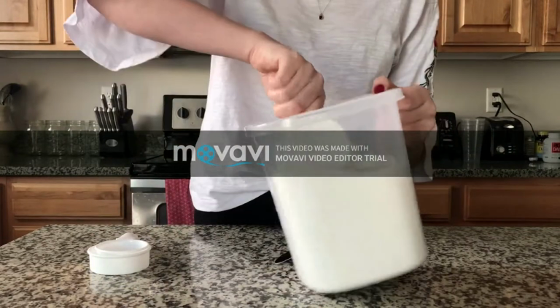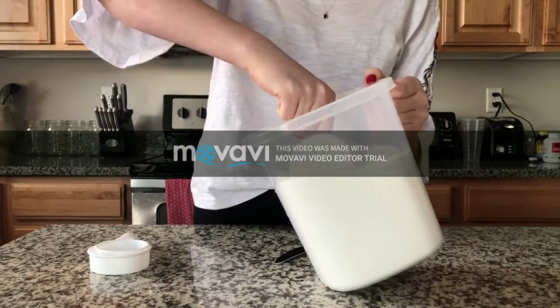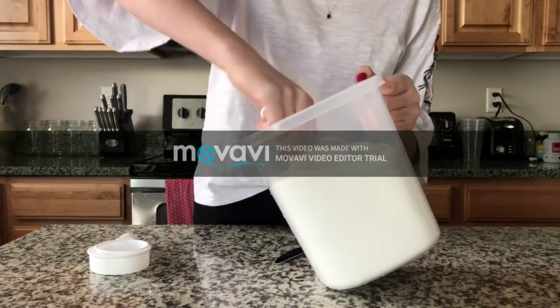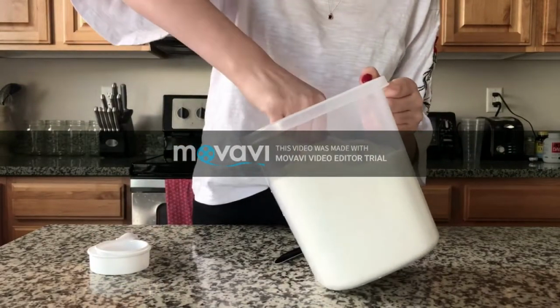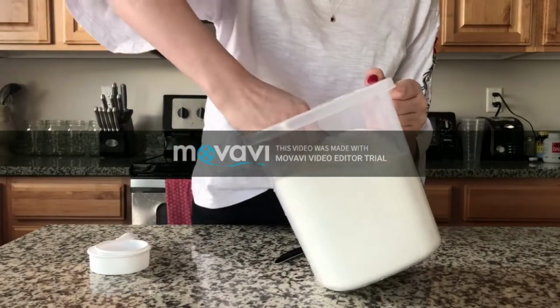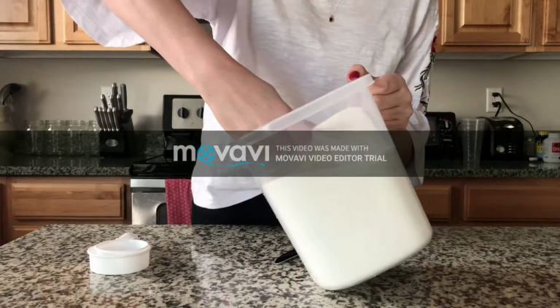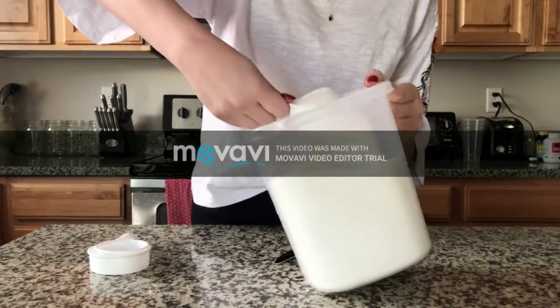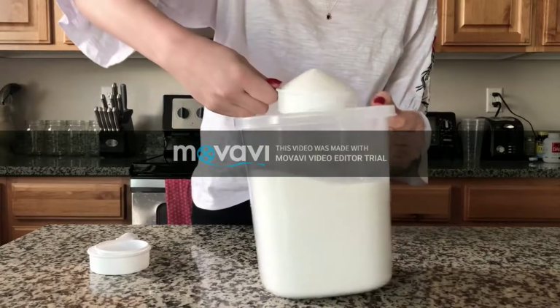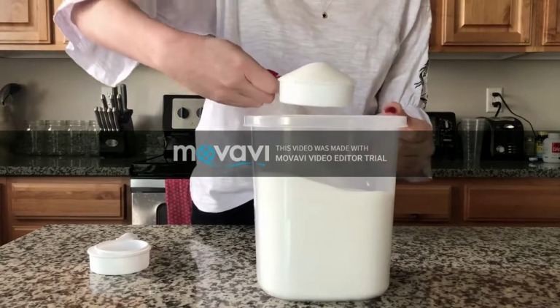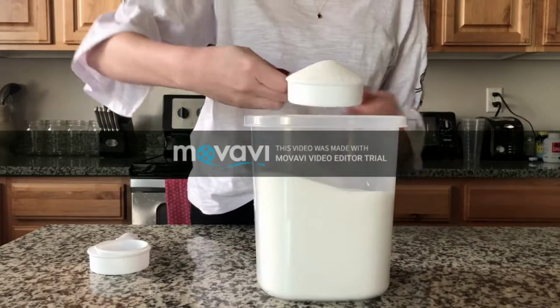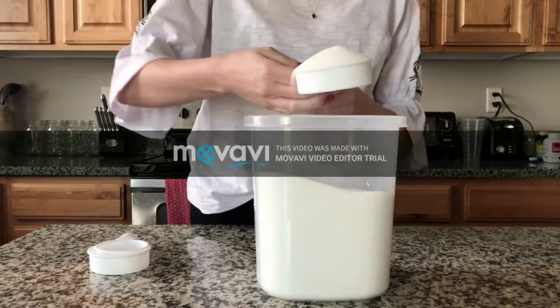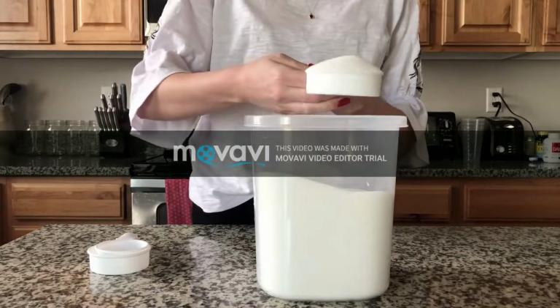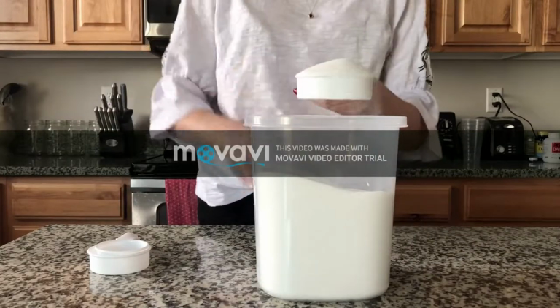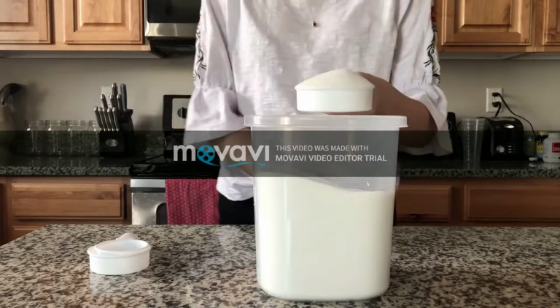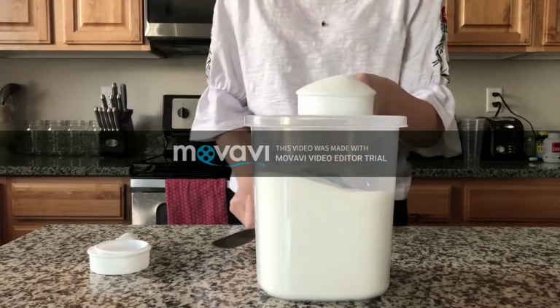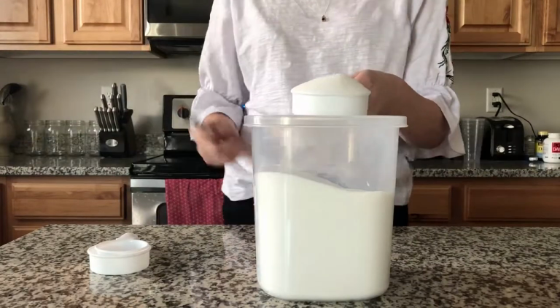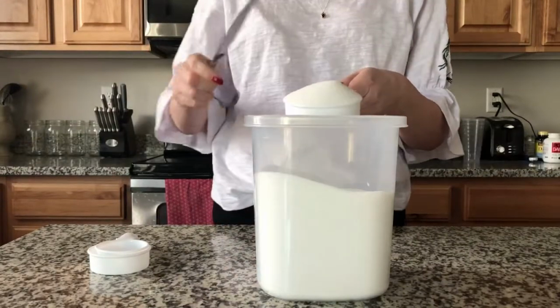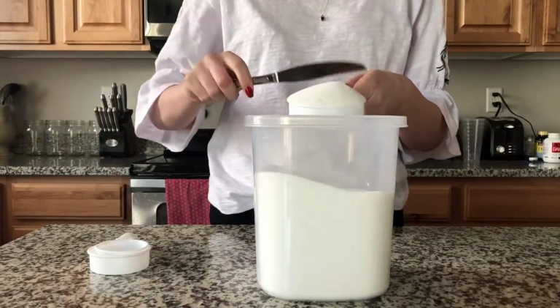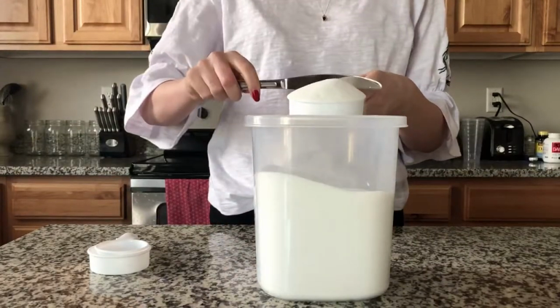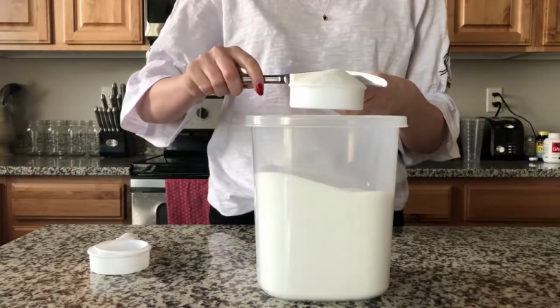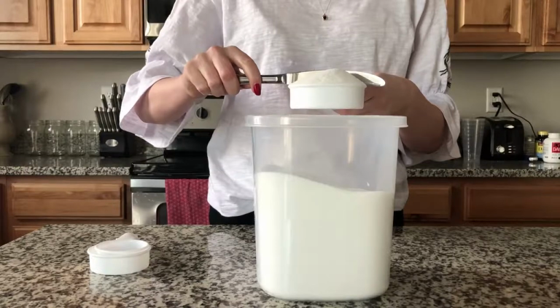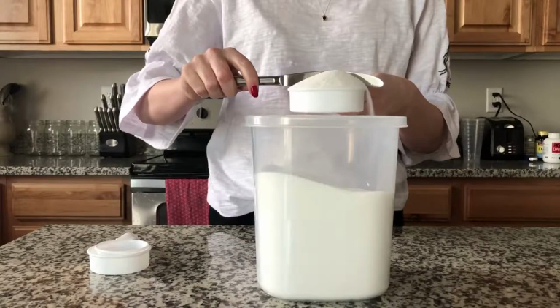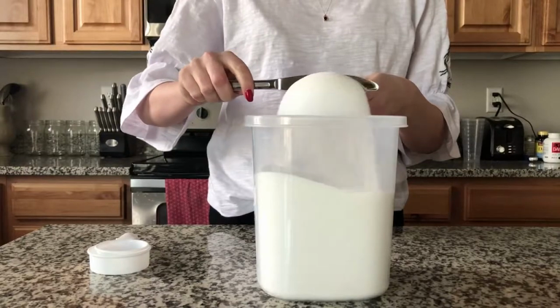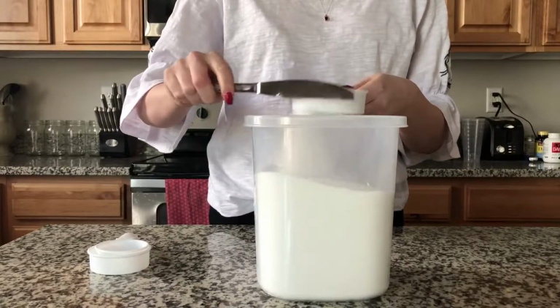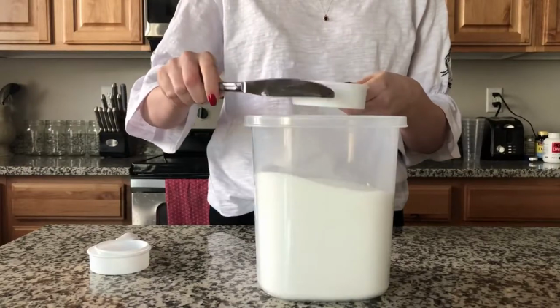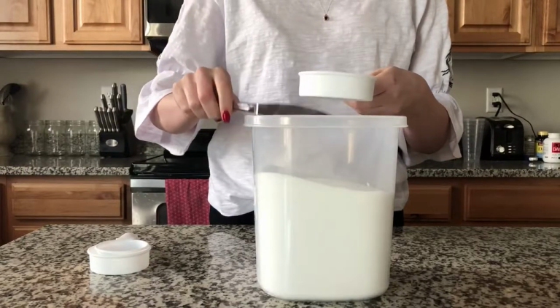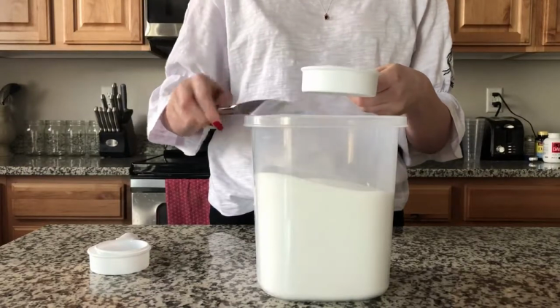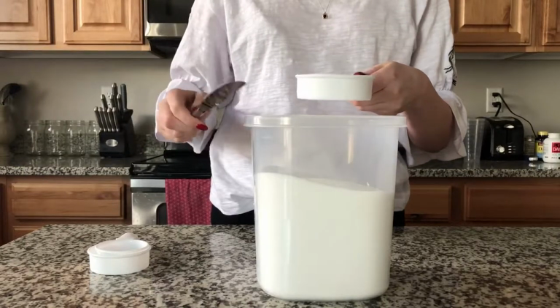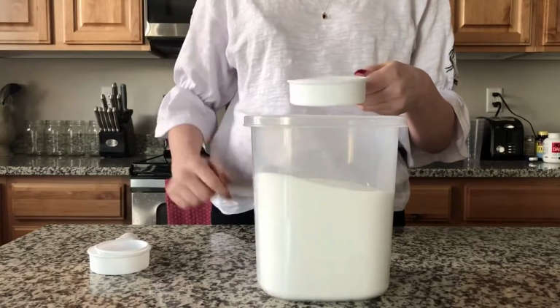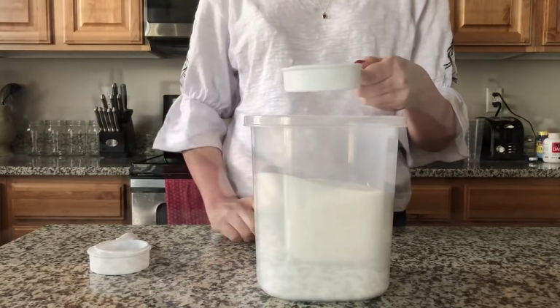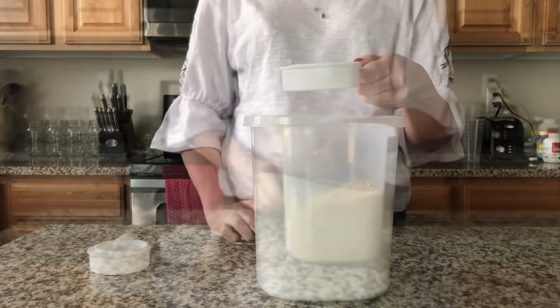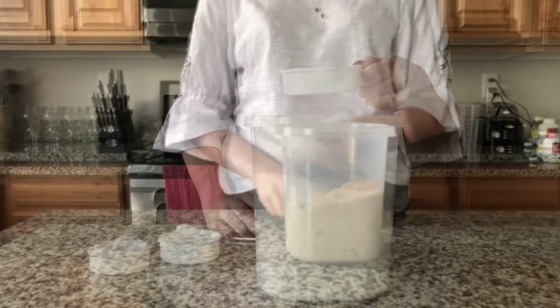When measuring sugar, we can just scoop and level it off. Sugar doesn't have to be spooned in like flour. Once again, use a butter knife to level it off.